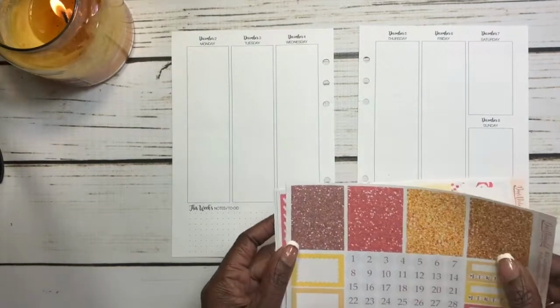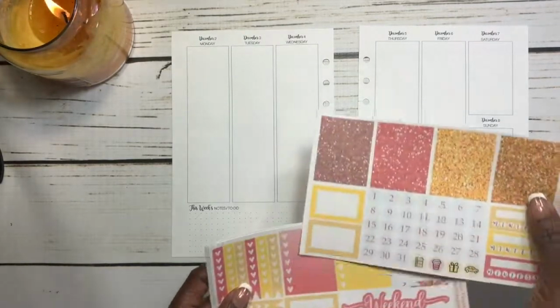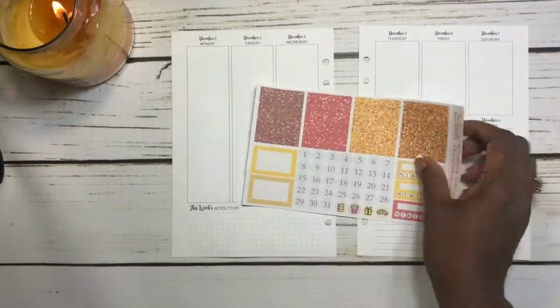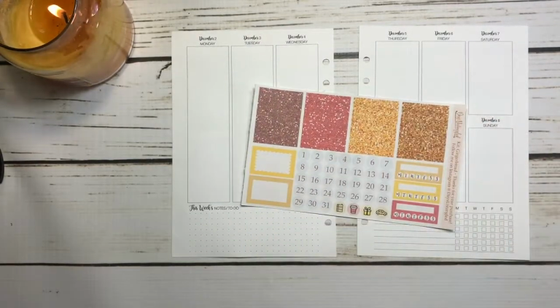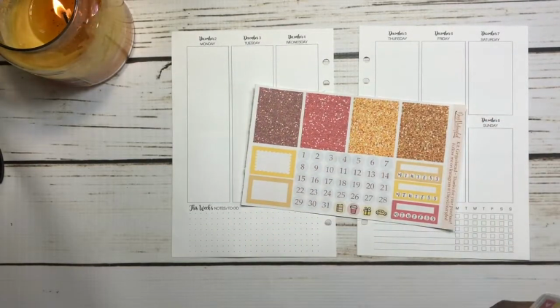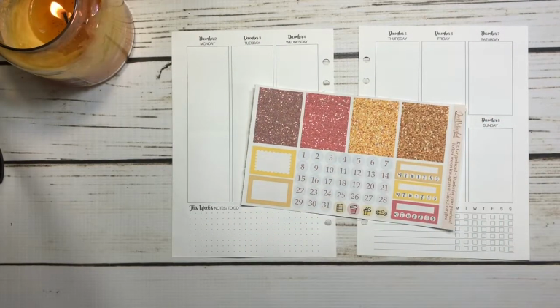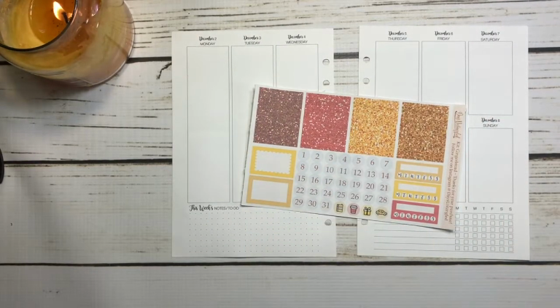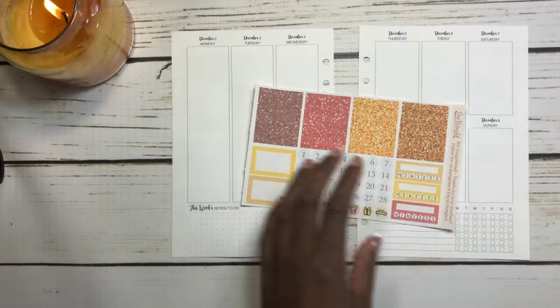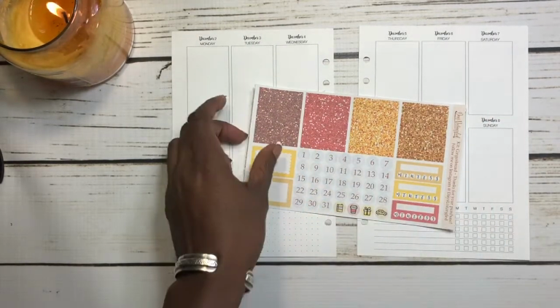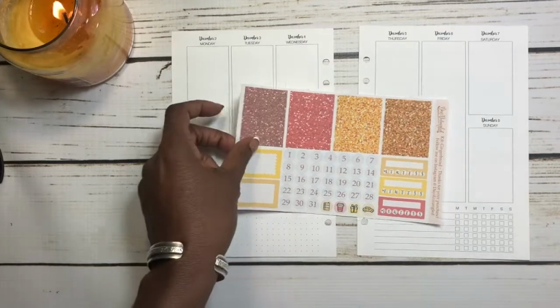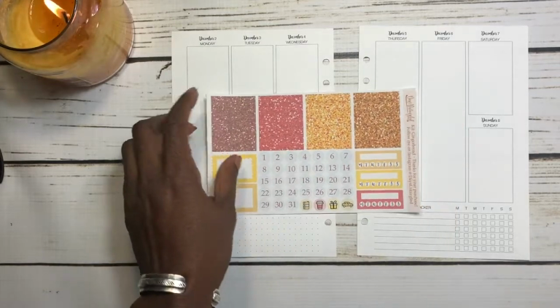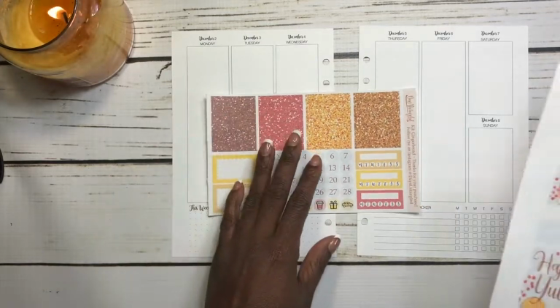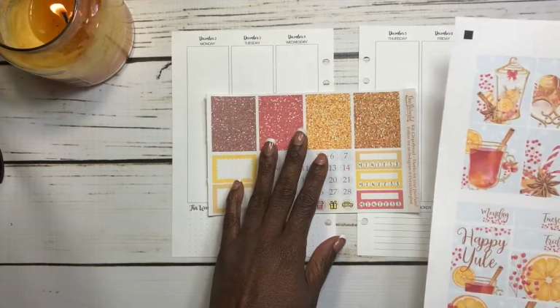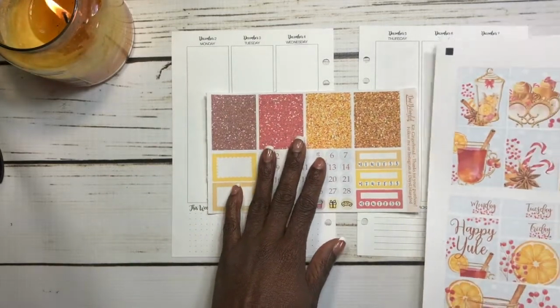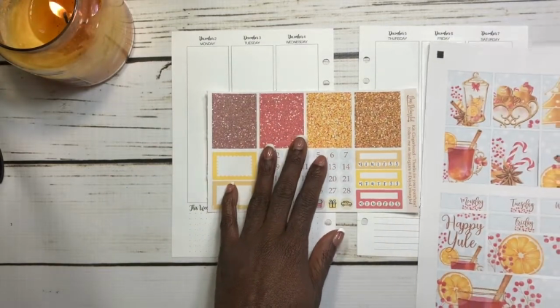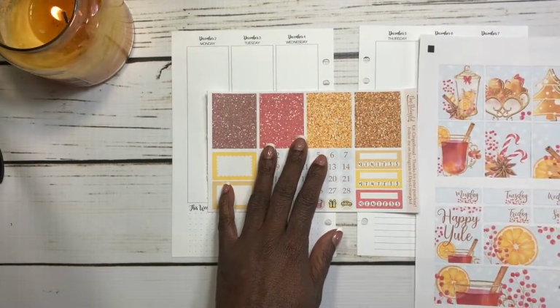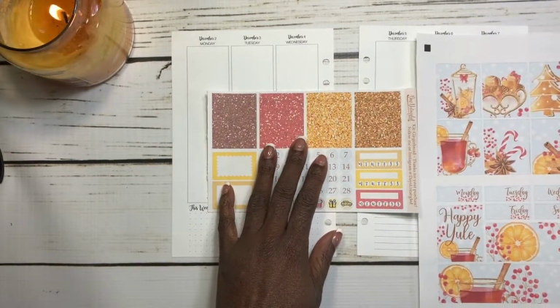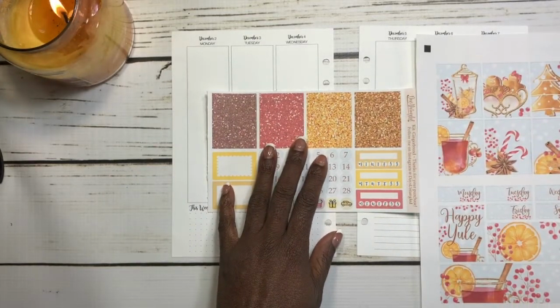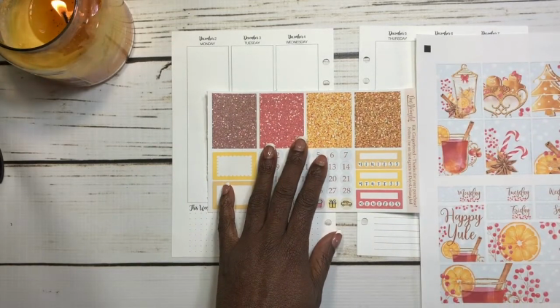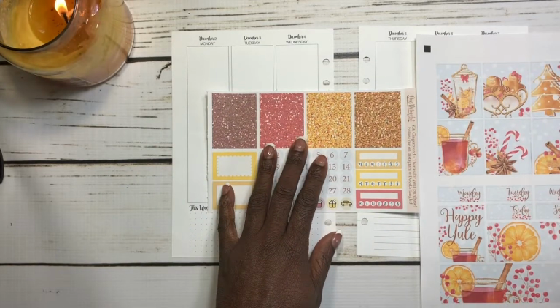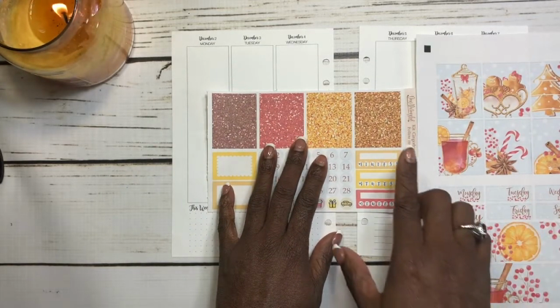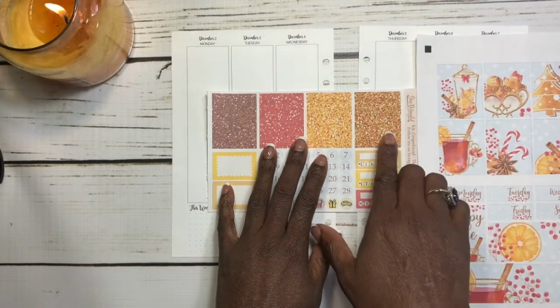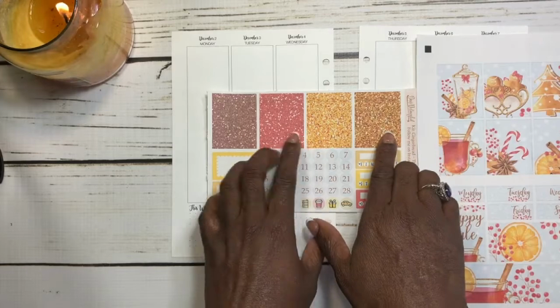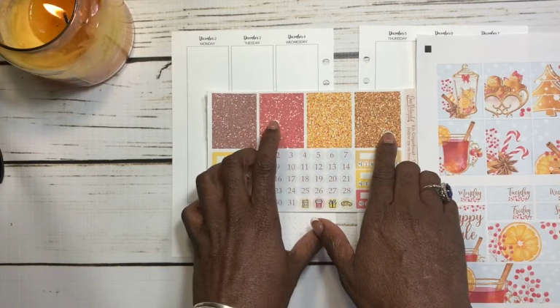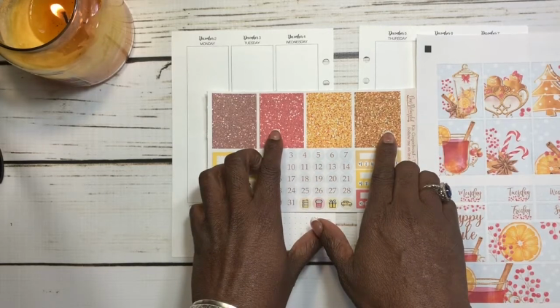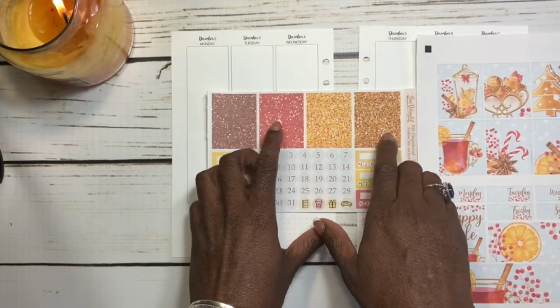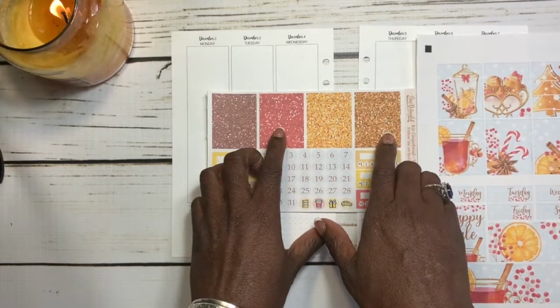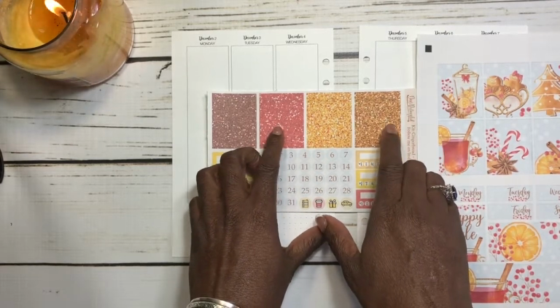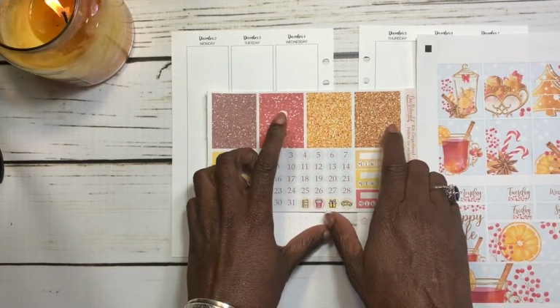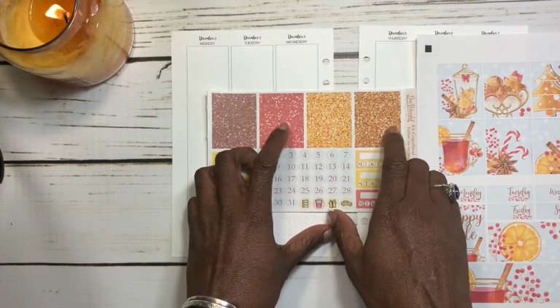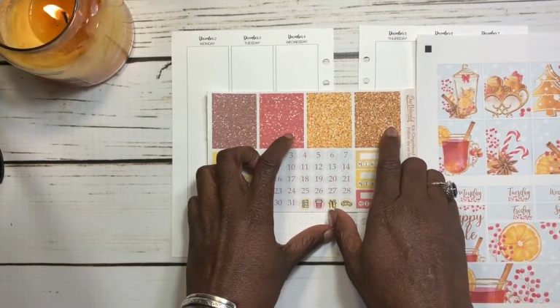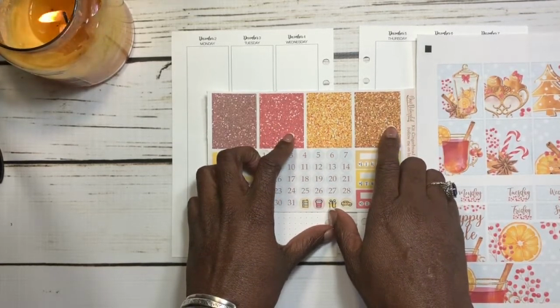Getting started, I think I'm going to lay down my glitter washi. I think I want to use these two colors right here — I like this.